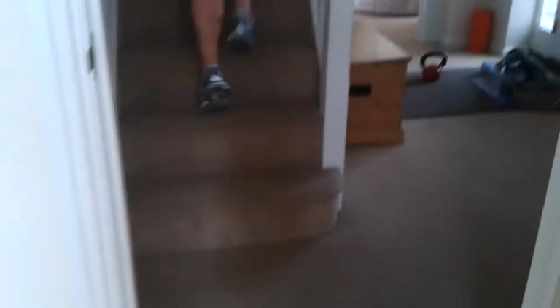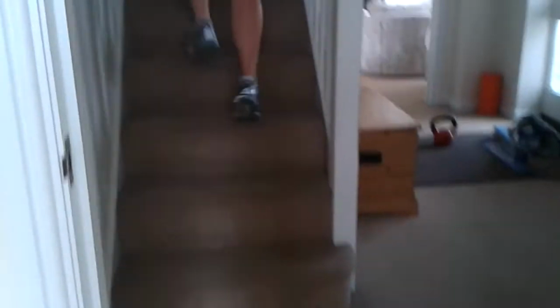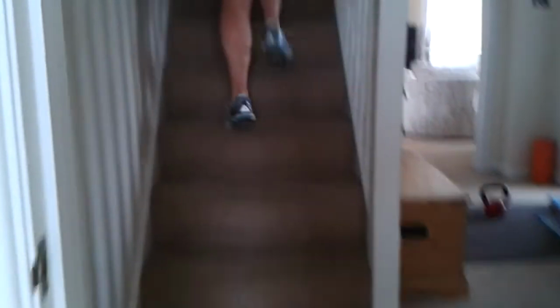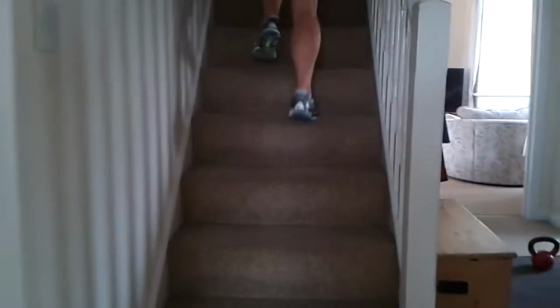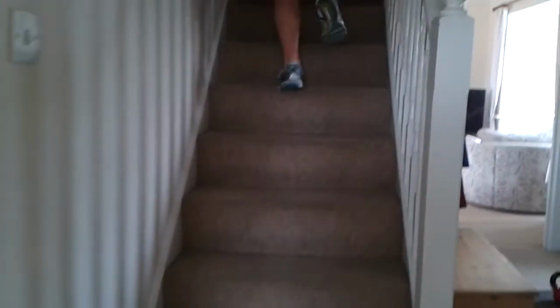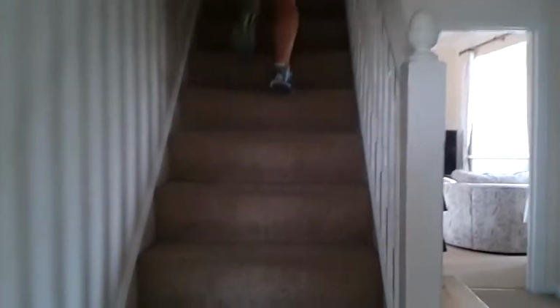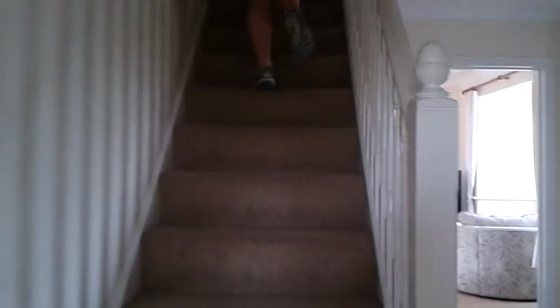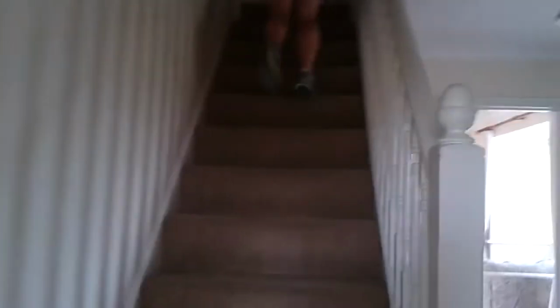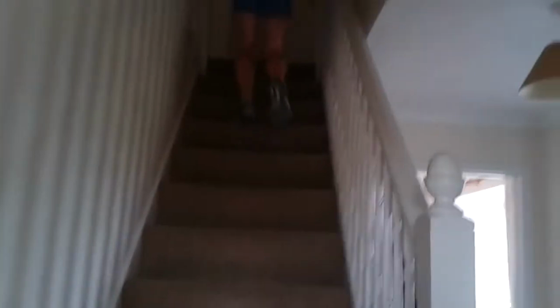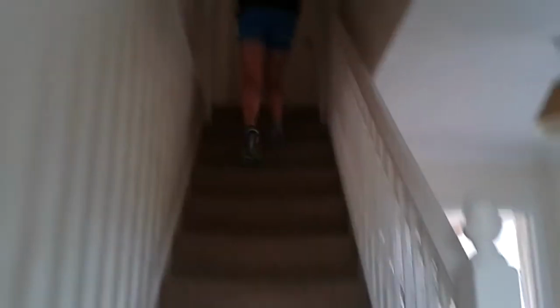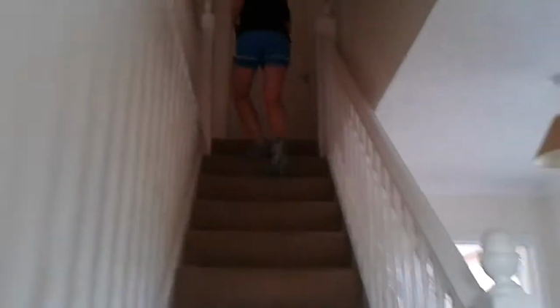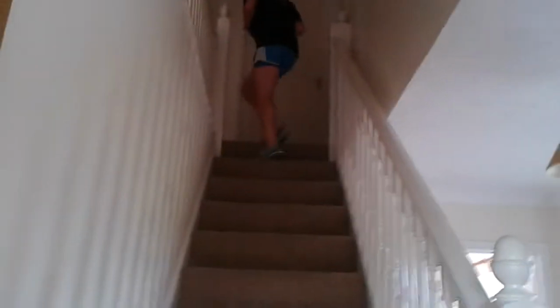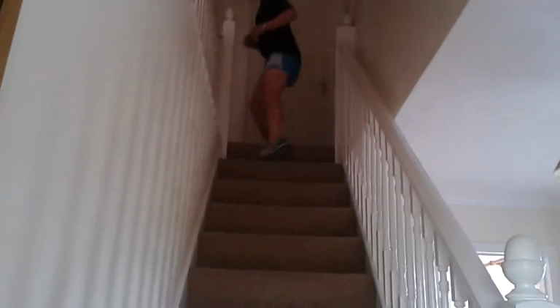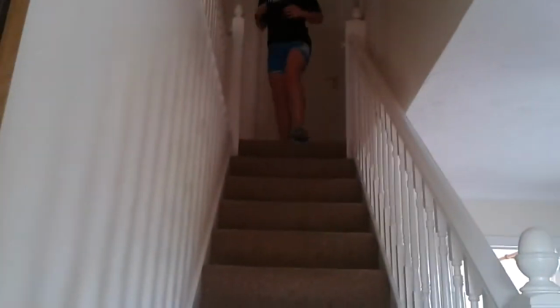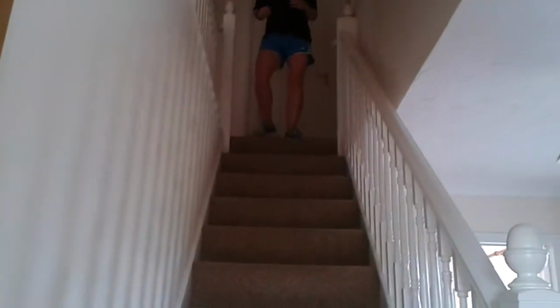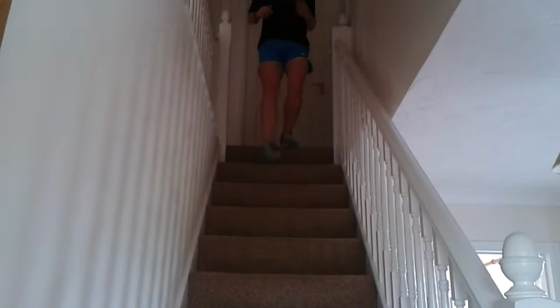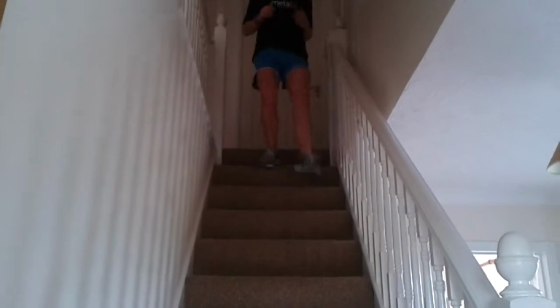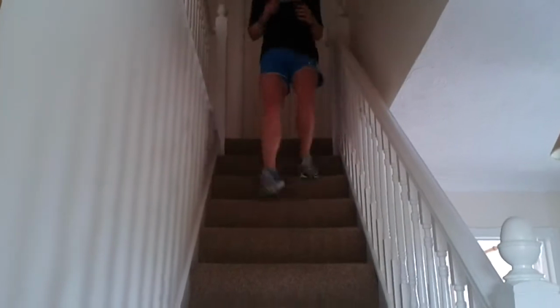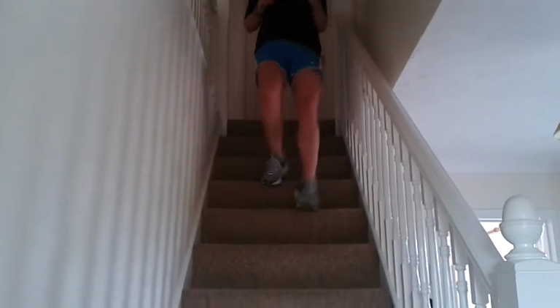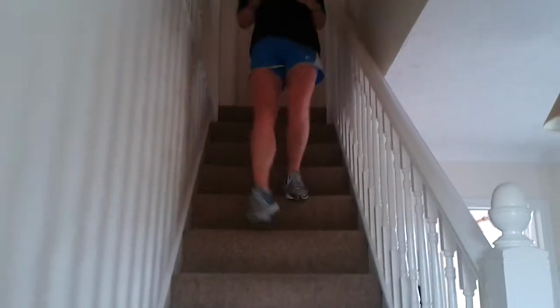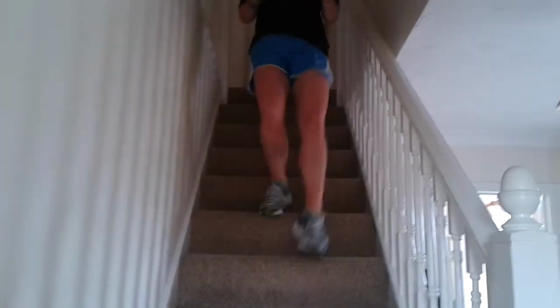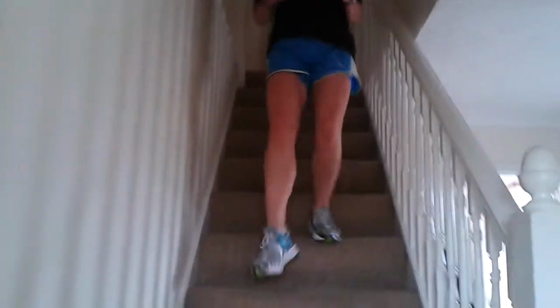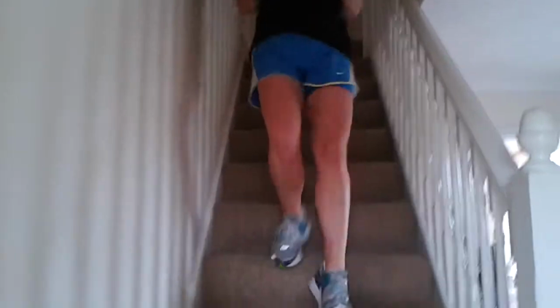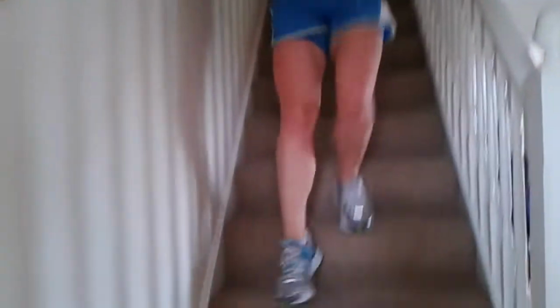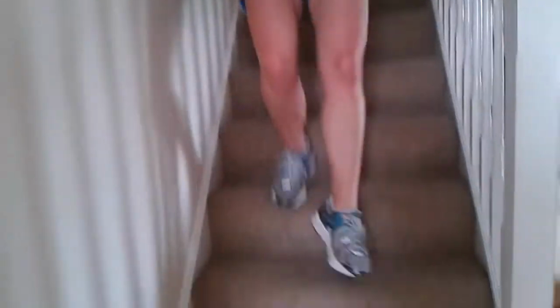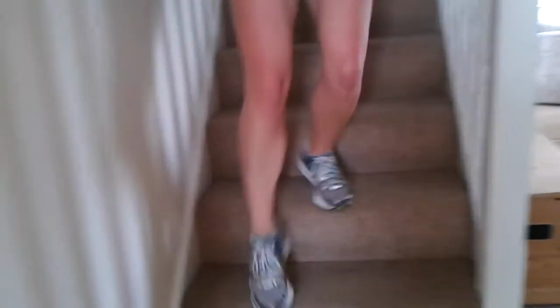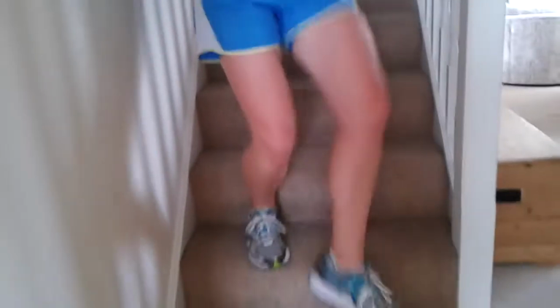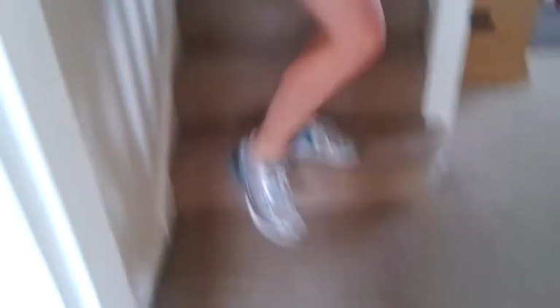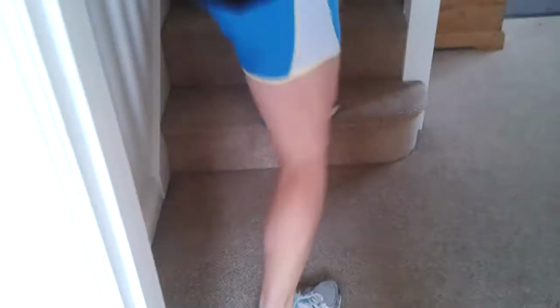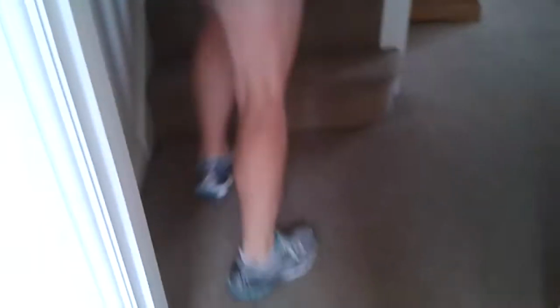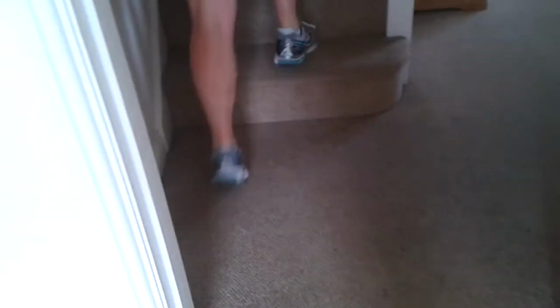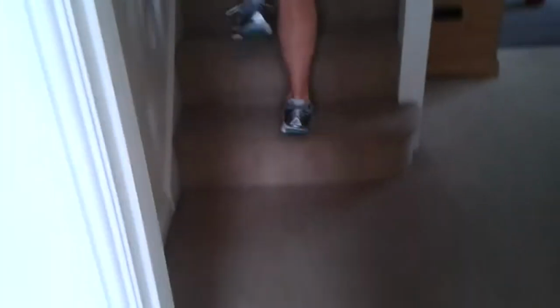Nice, good soft landing — 10 of them. Use the arms, careful on the way back down.